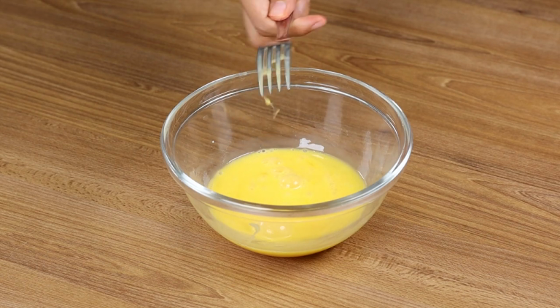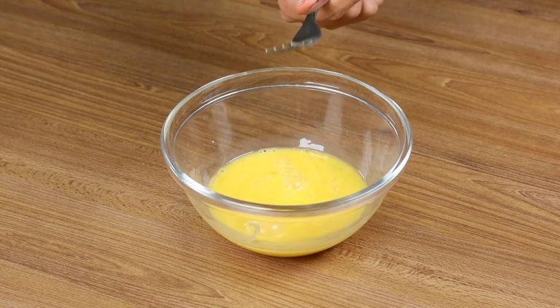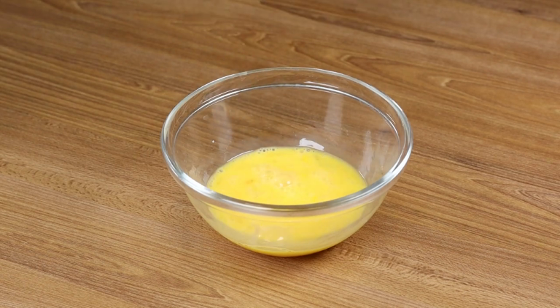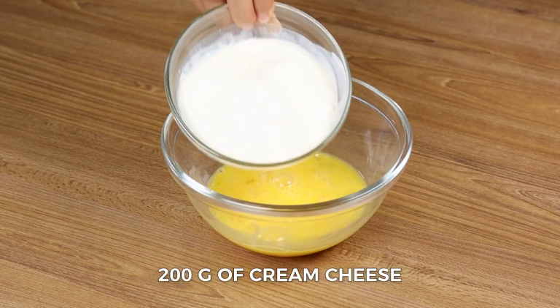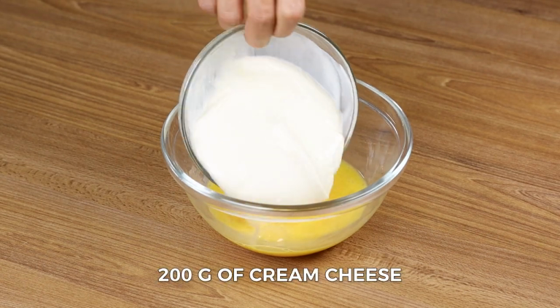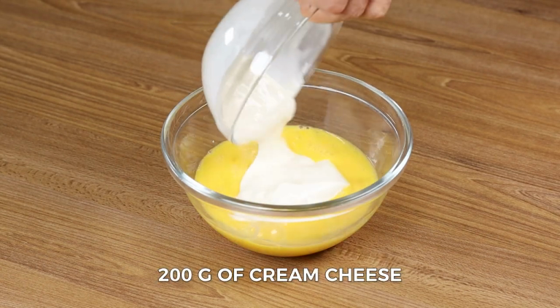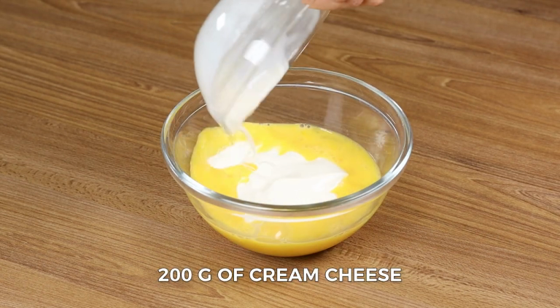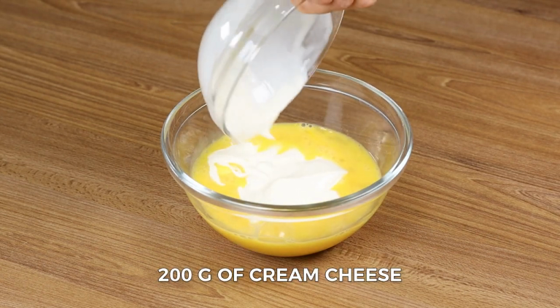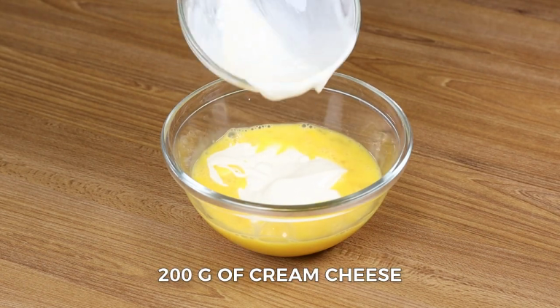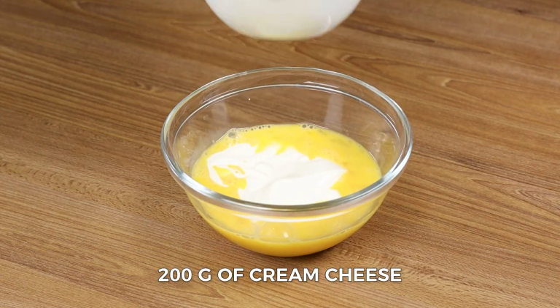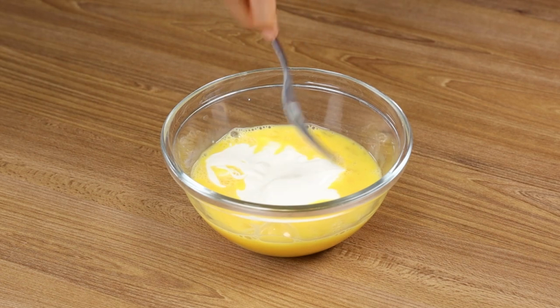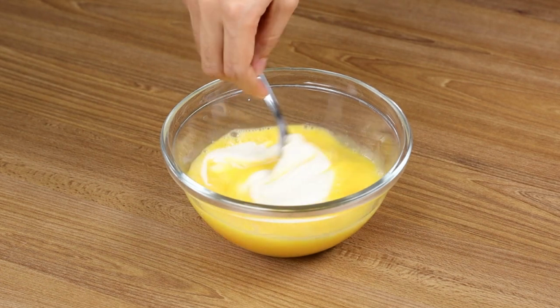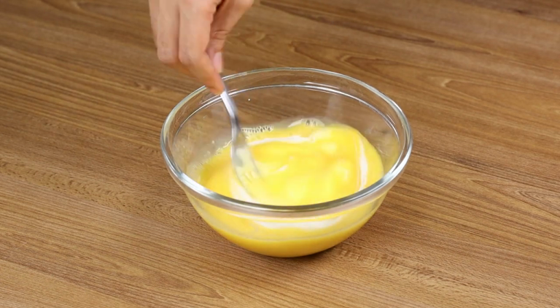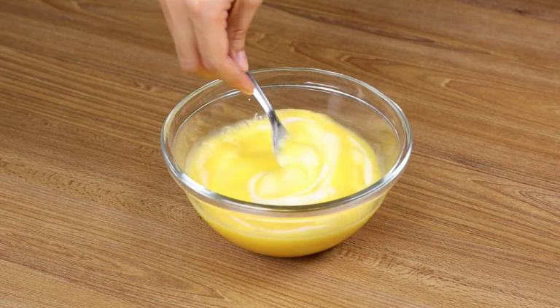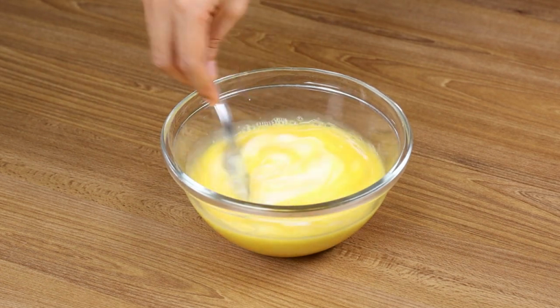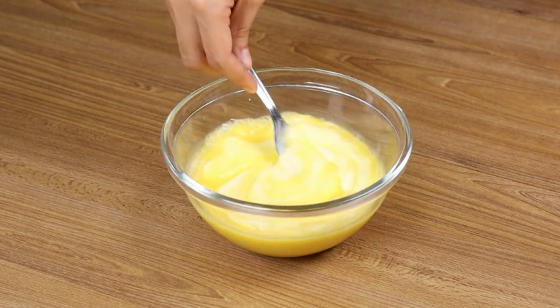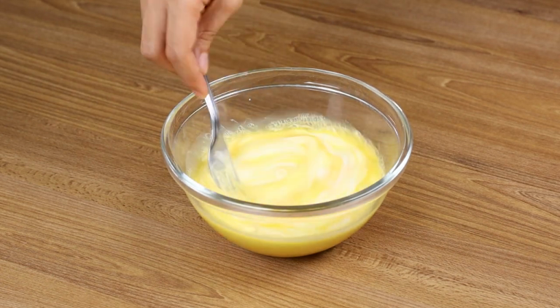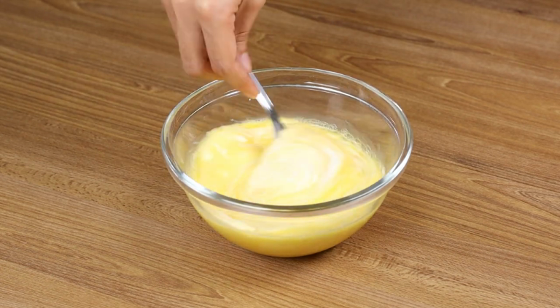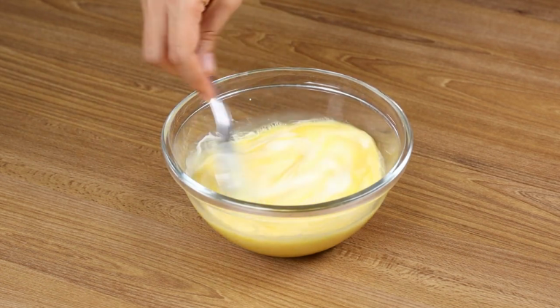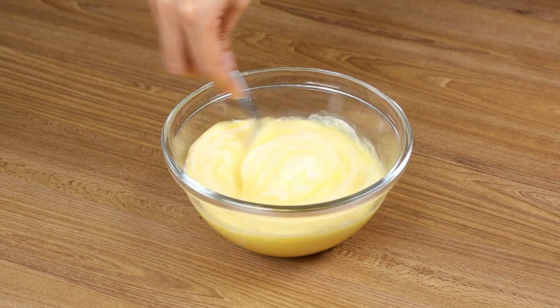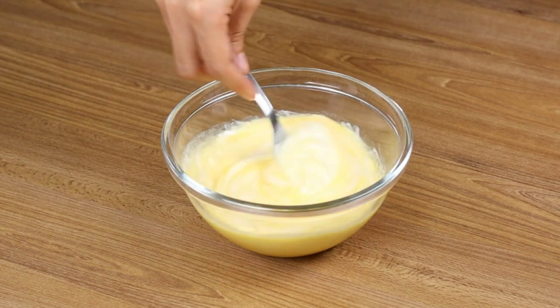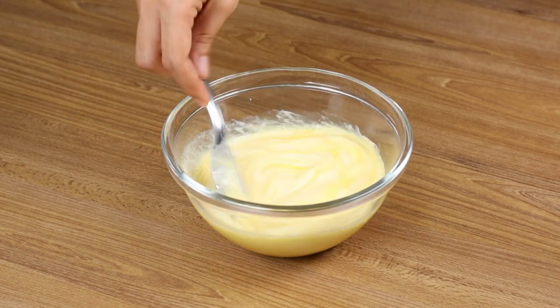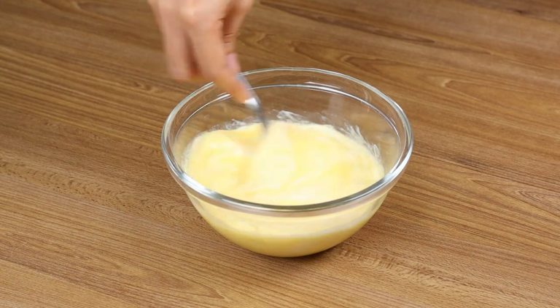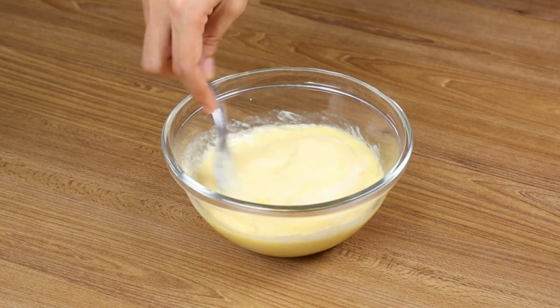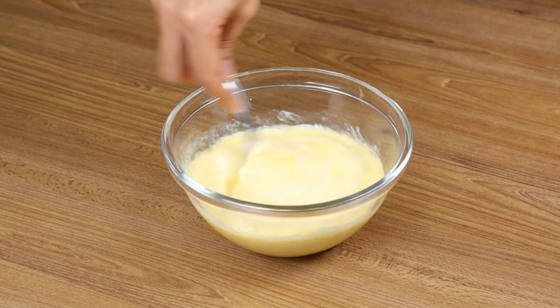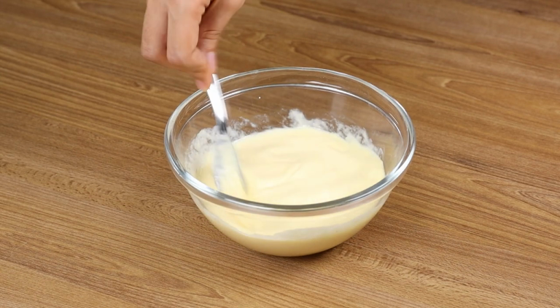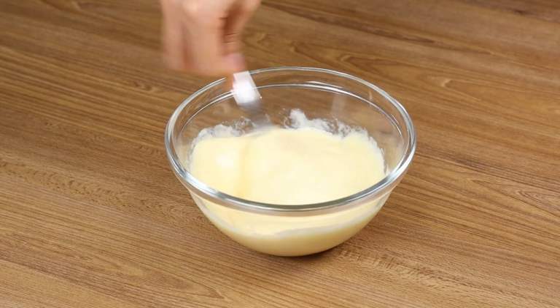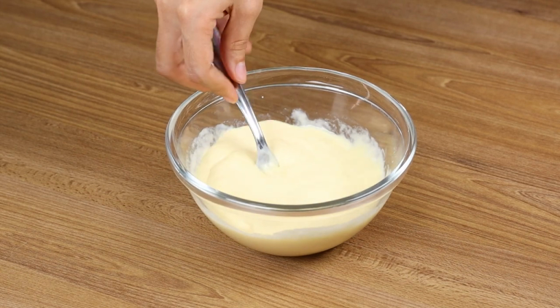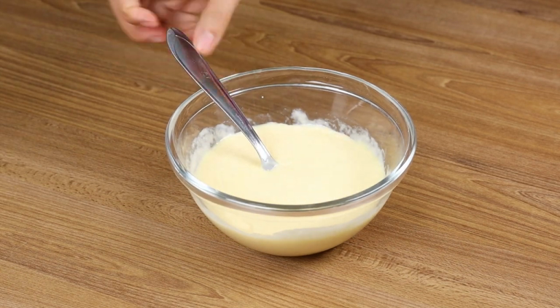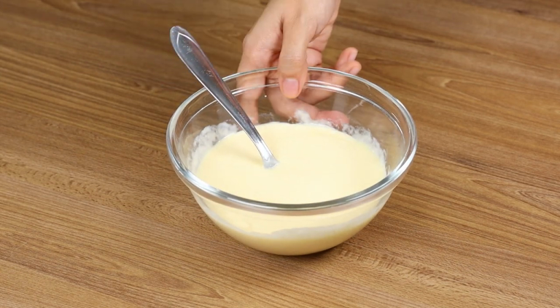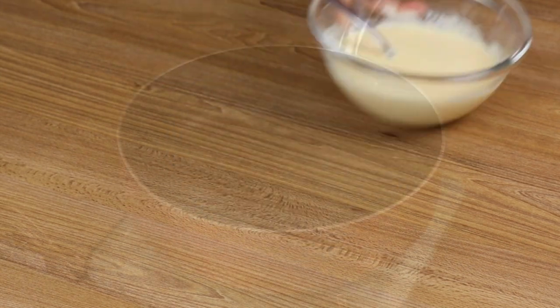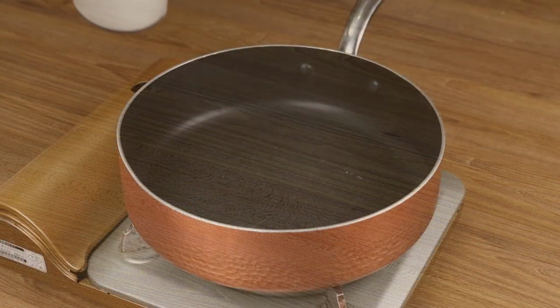Now add 200 grams of cream cheese and stir it again. Not many people know this recipe — it's a delicate homemade food and goes very well with coffee. Reserve the eggs here on the side.